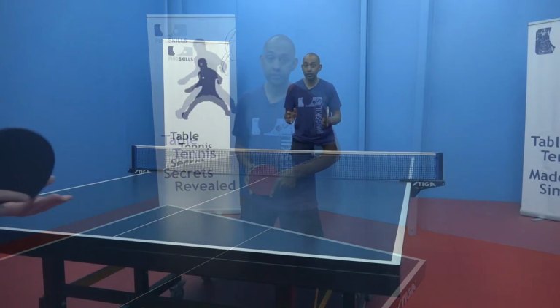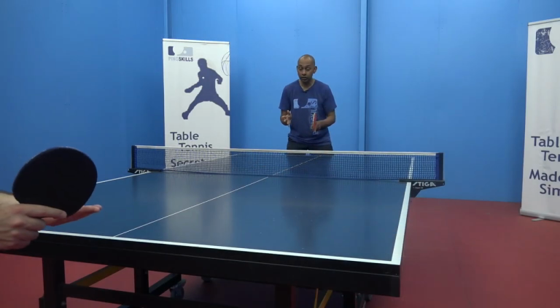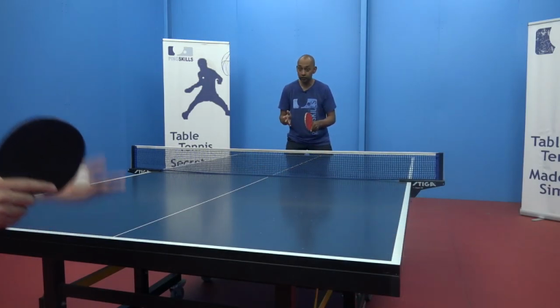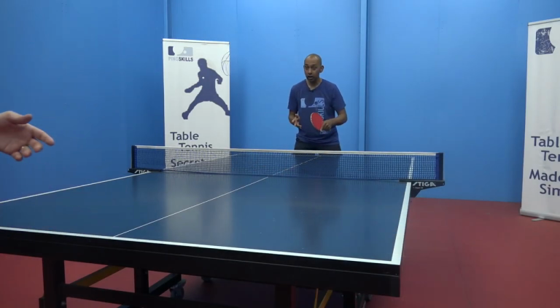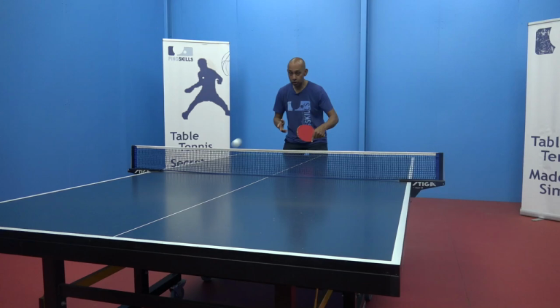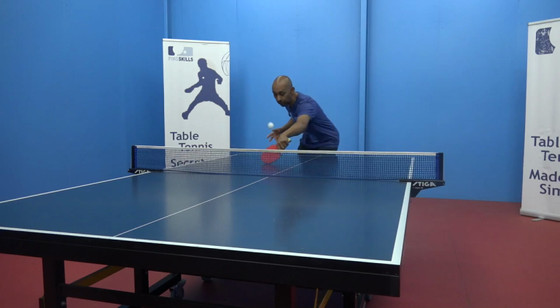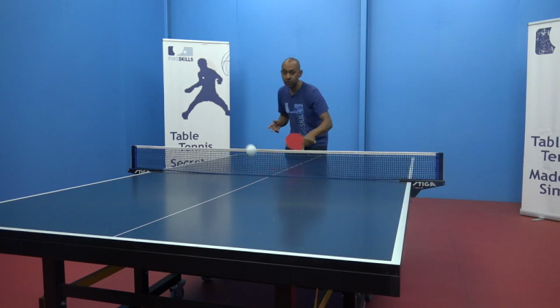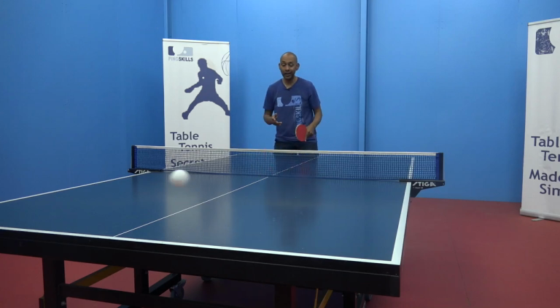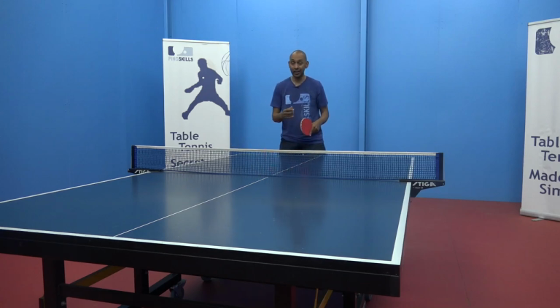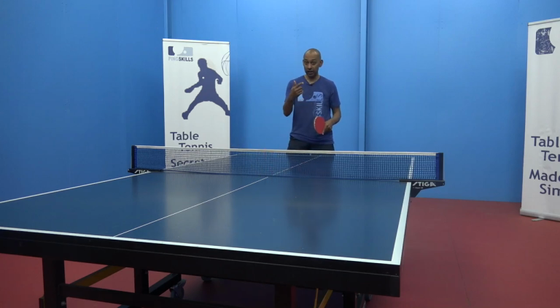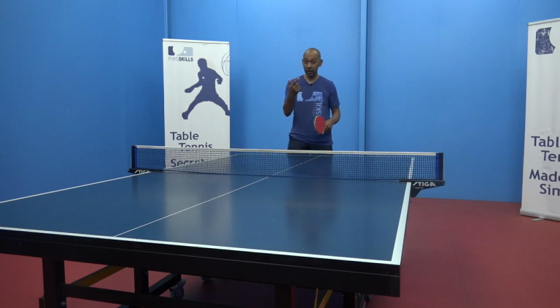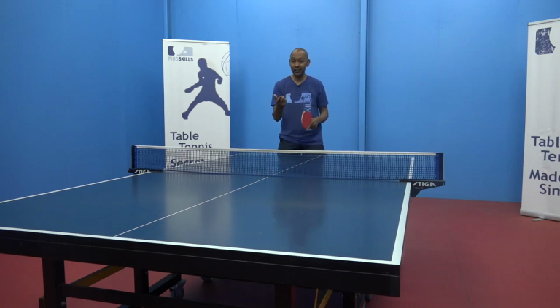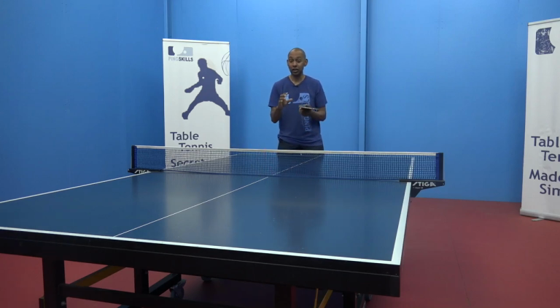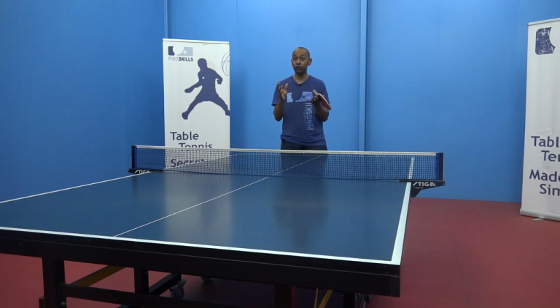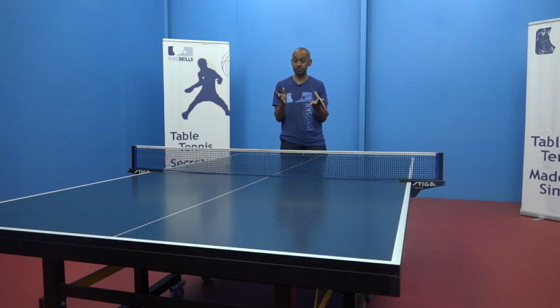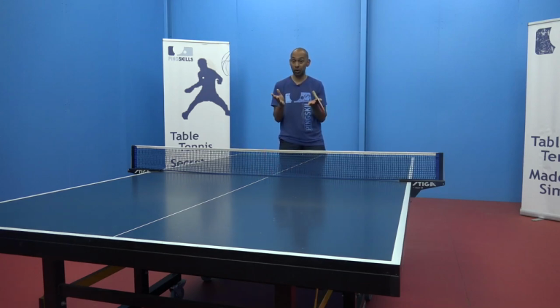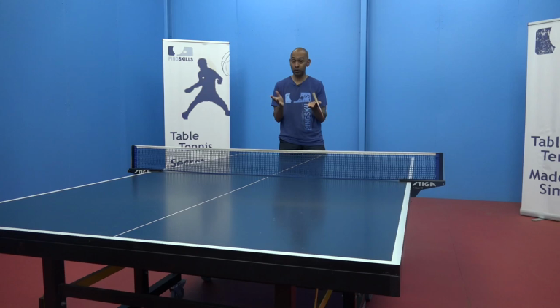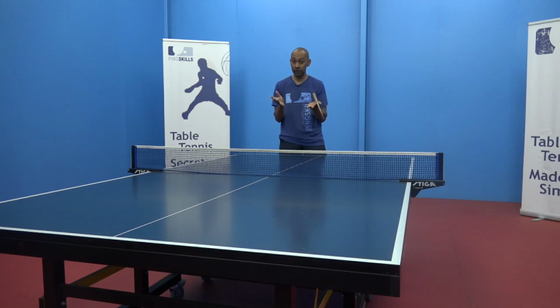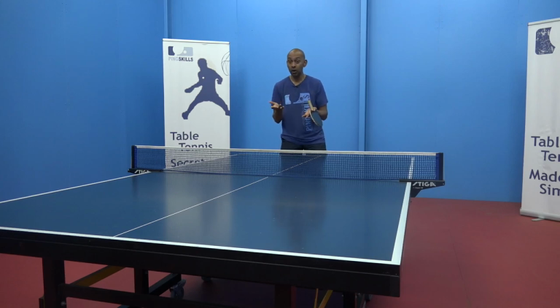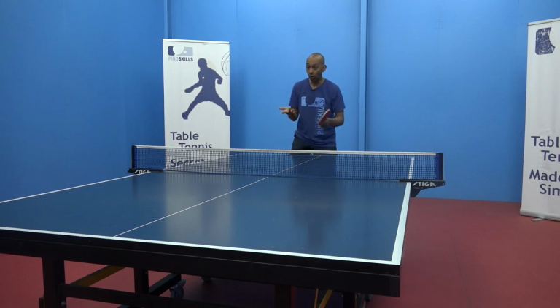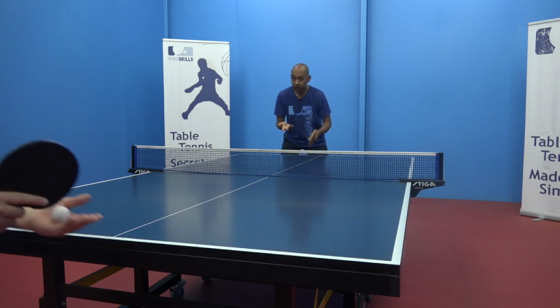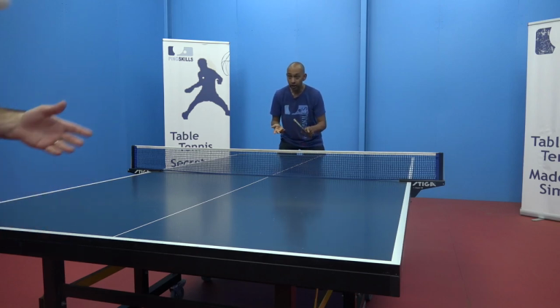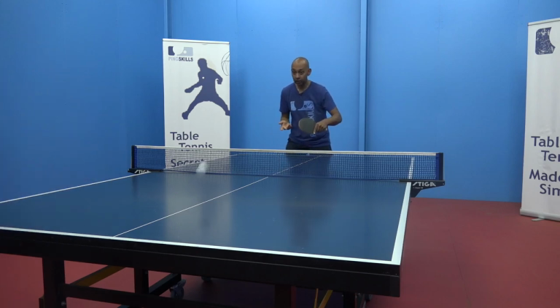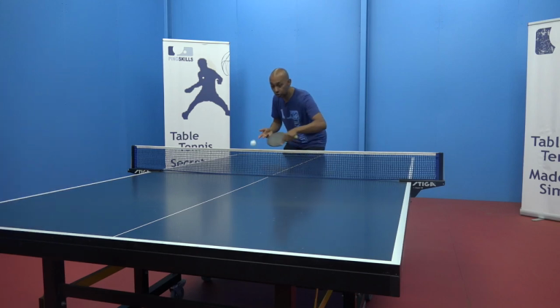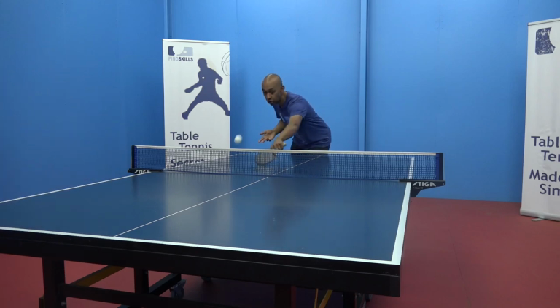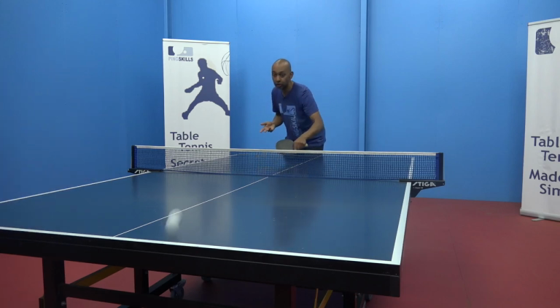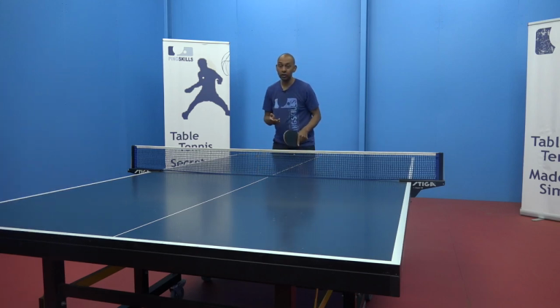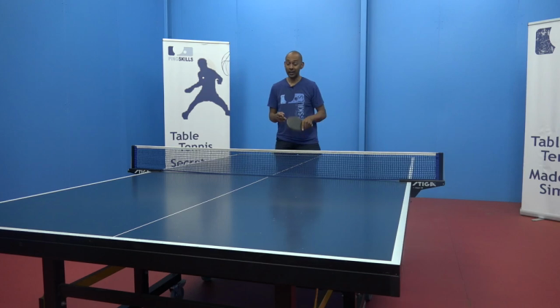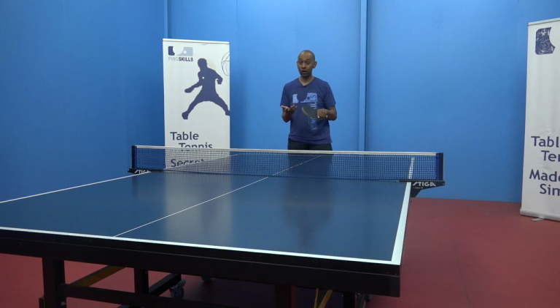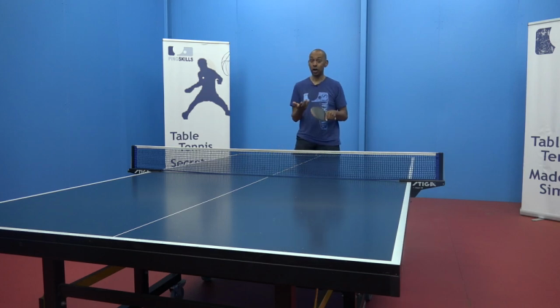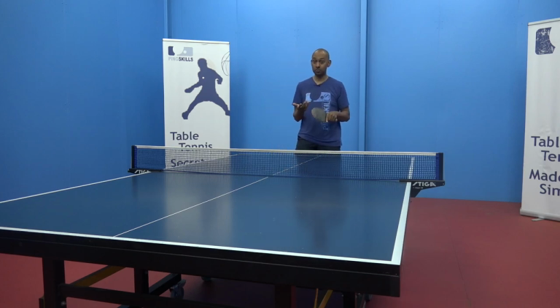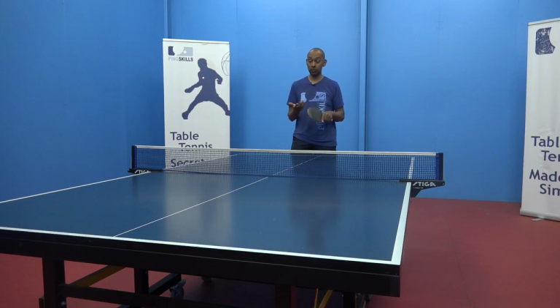Firstly on the serve return, I can use the long pimples and get an effect that's going to reverse the spin that my opponent's giving me. Or I can then change, use the inverted, and generate my own spin on the ball.